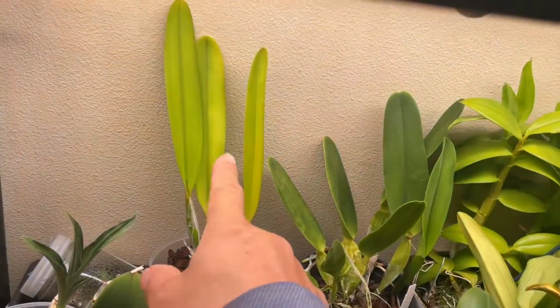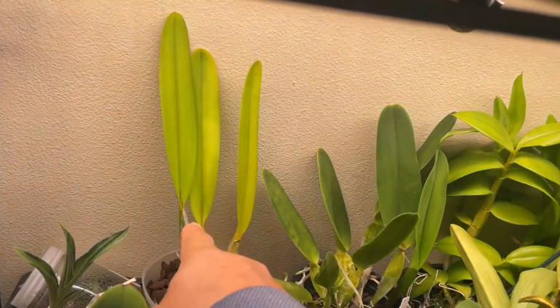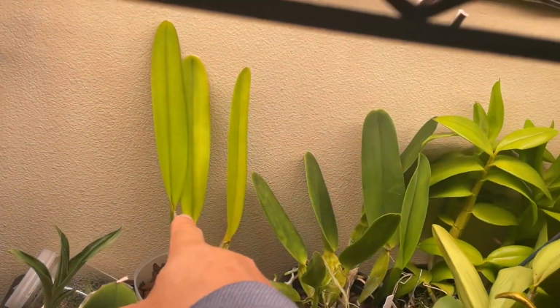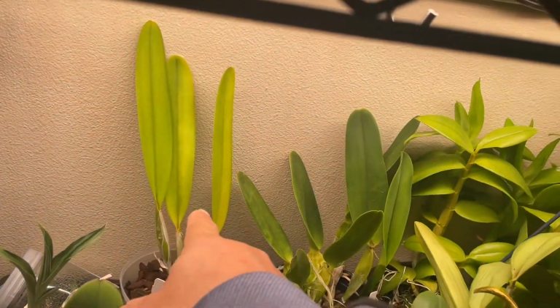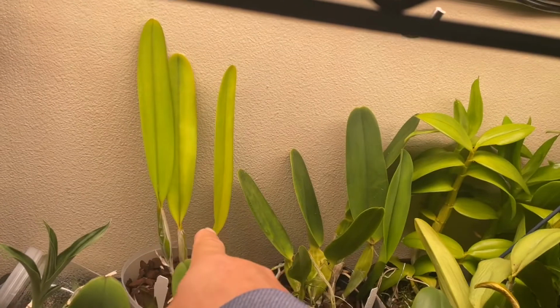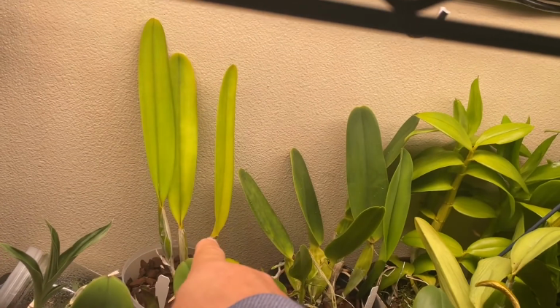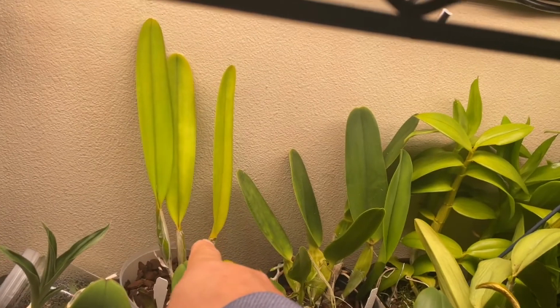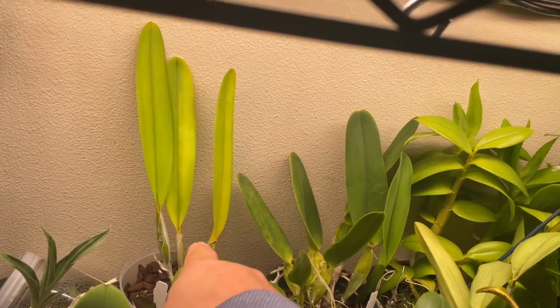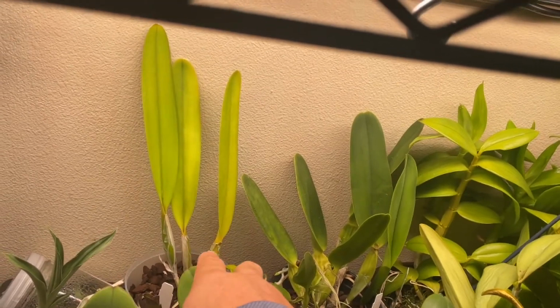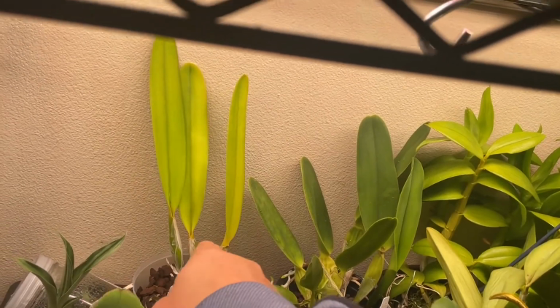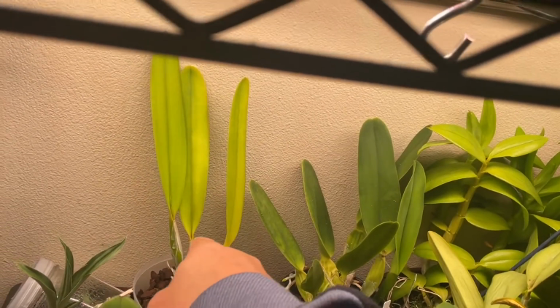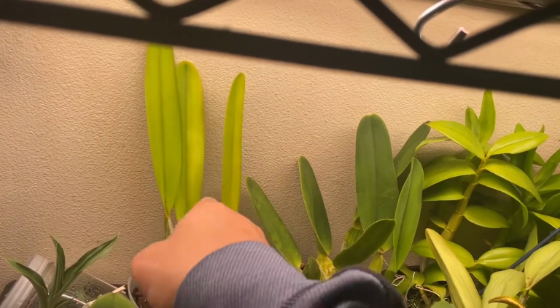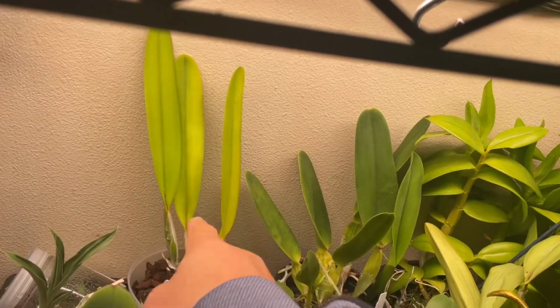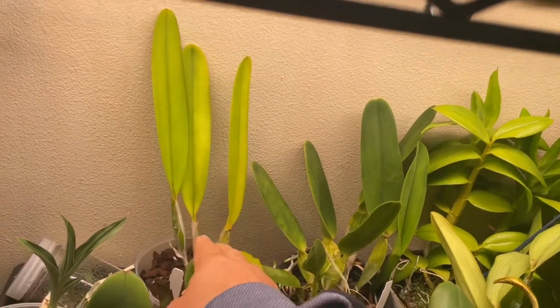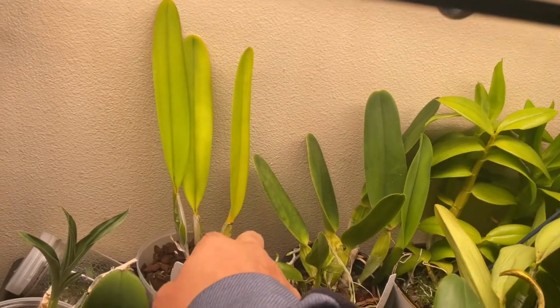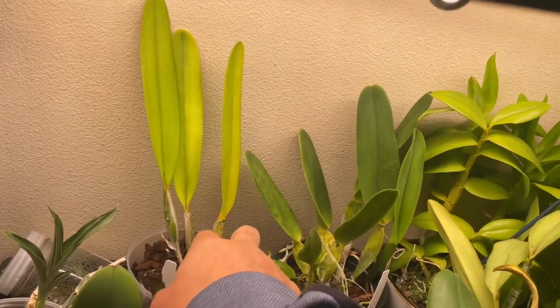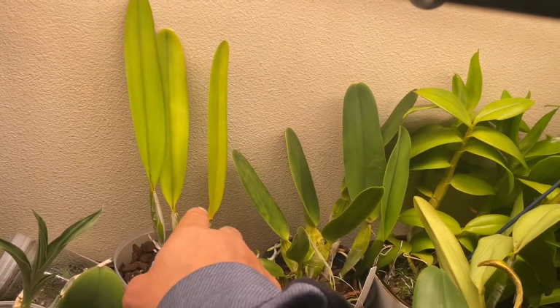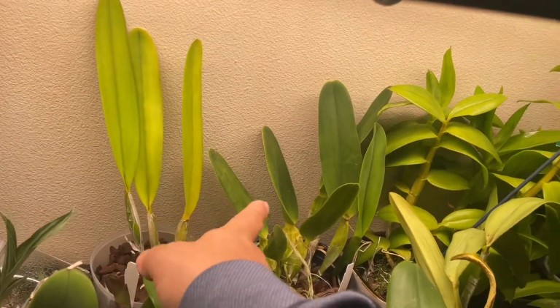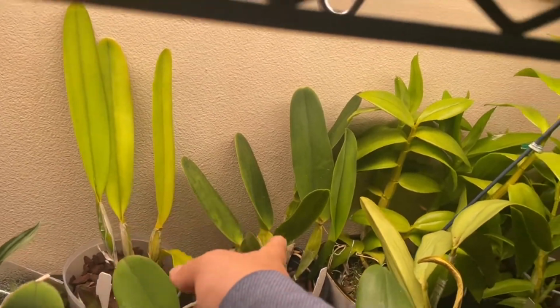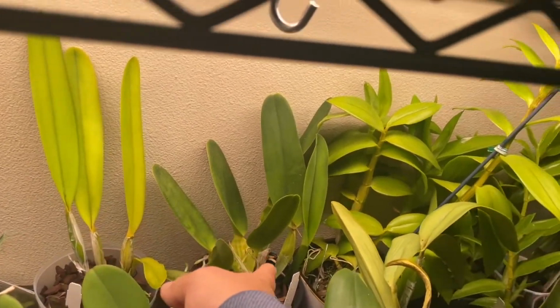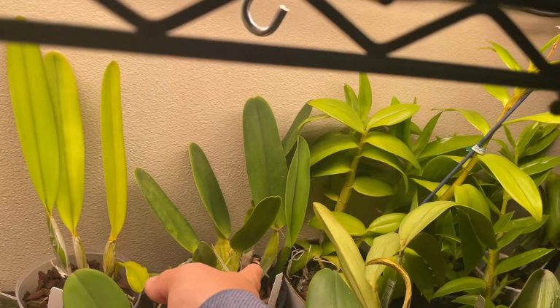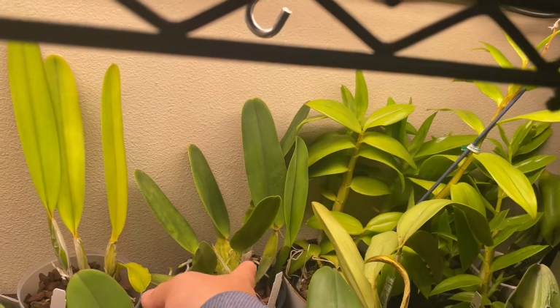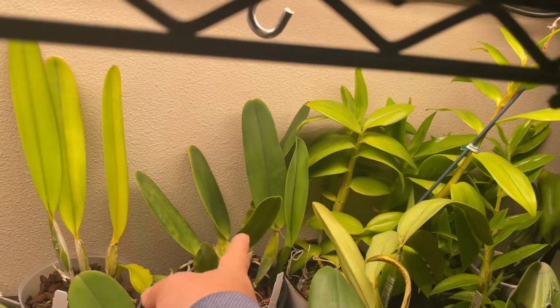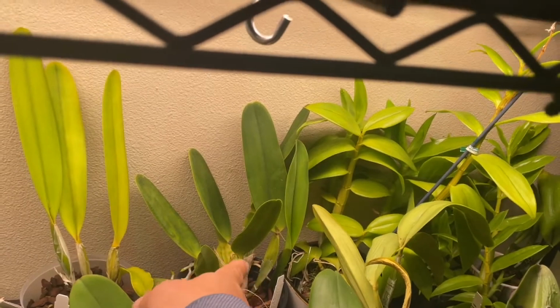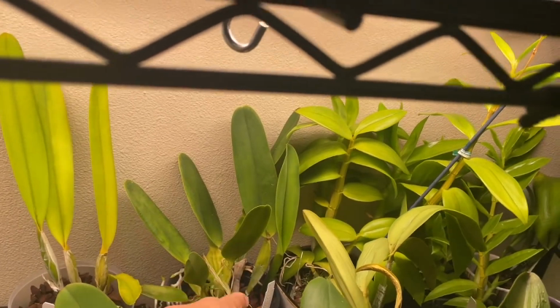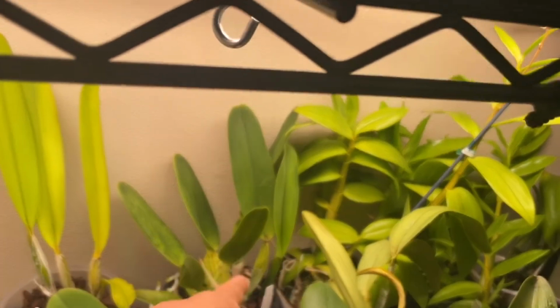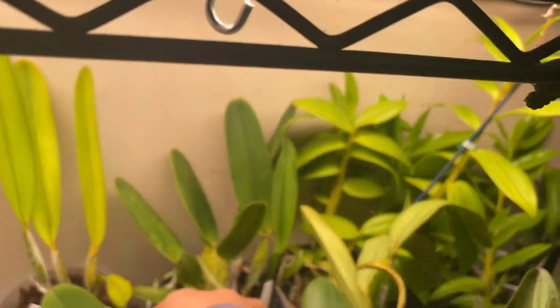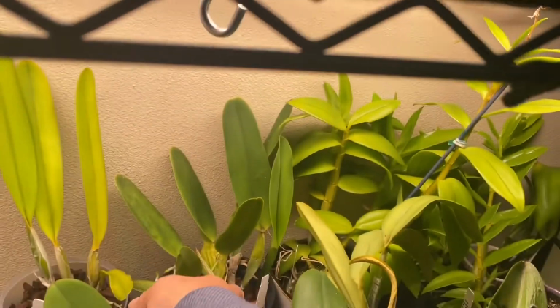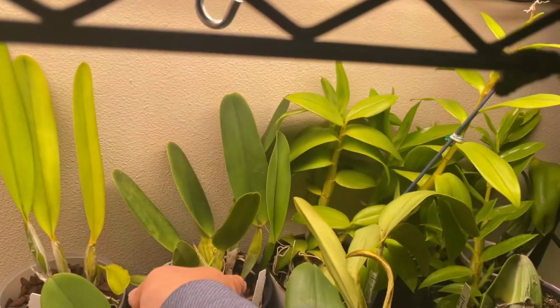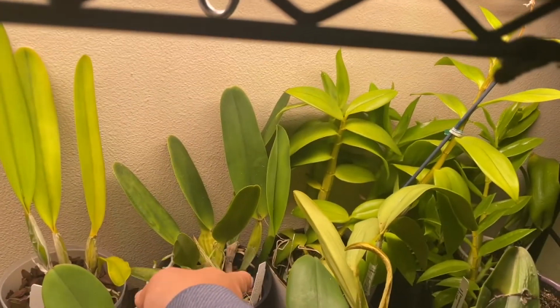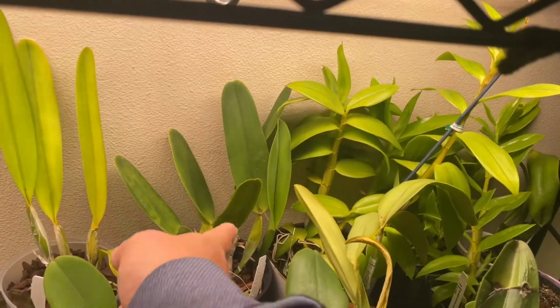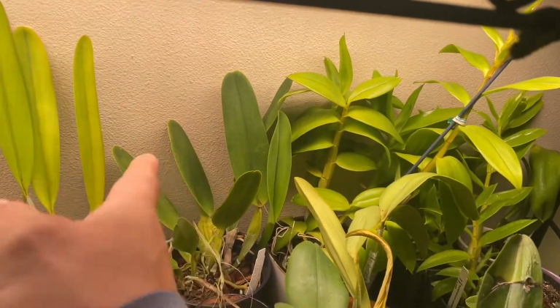Here's a Cattleya violacea and the Cattleya paparata — this one is on hold so it's not really mine and might go somewhere else.